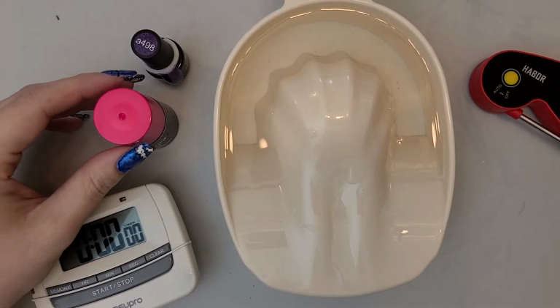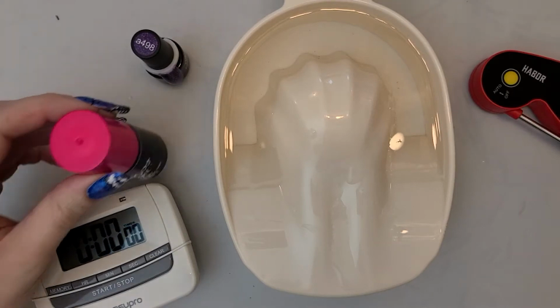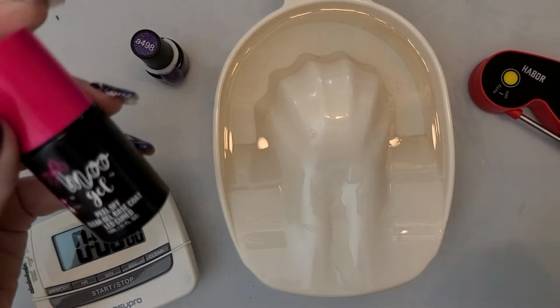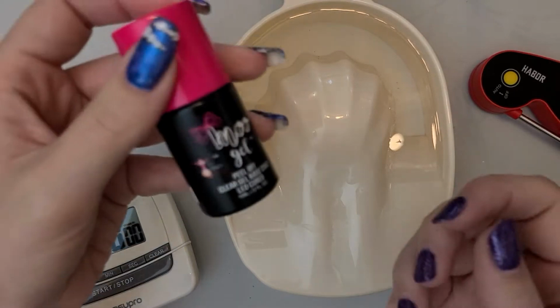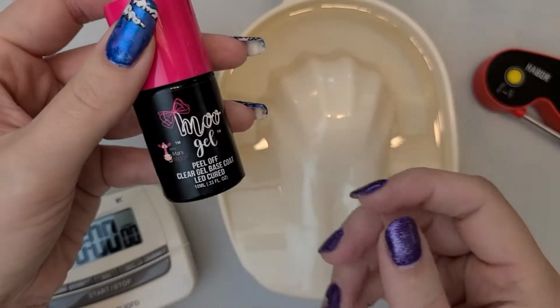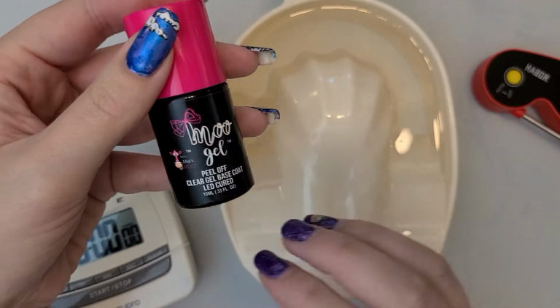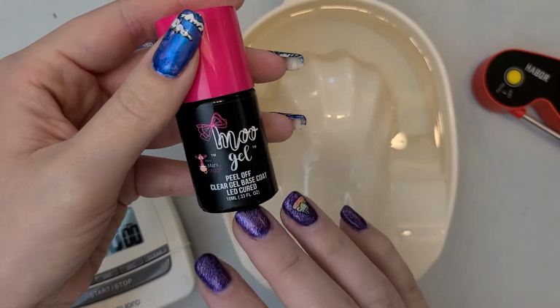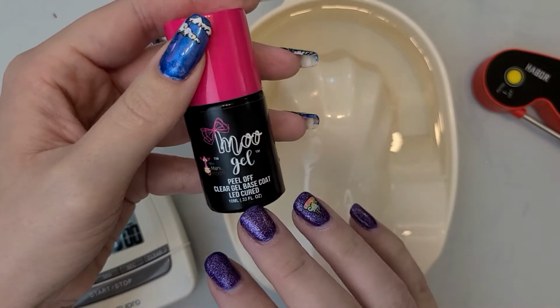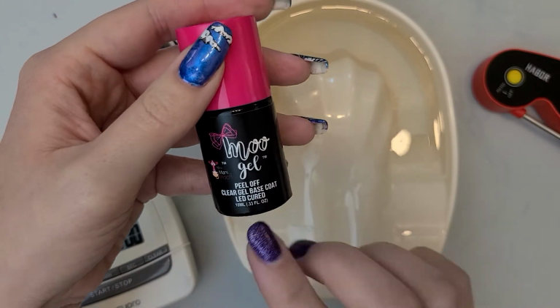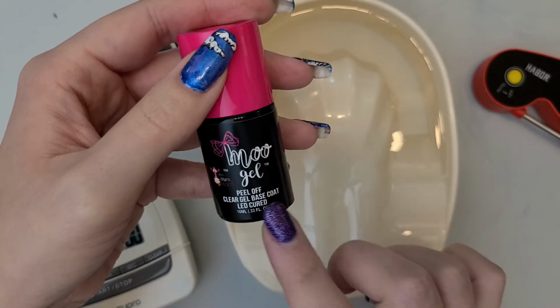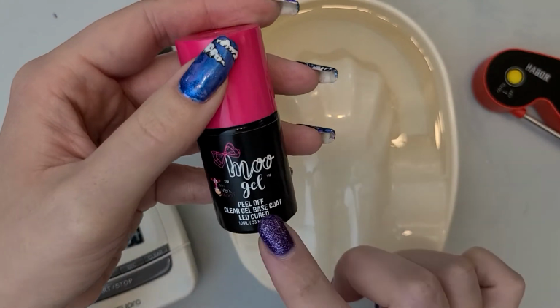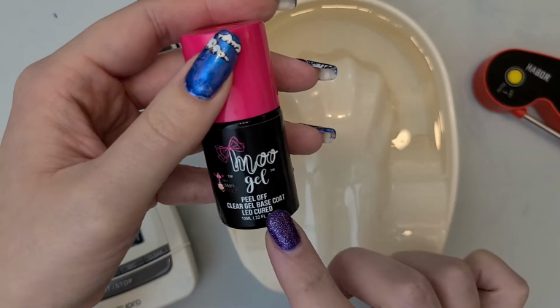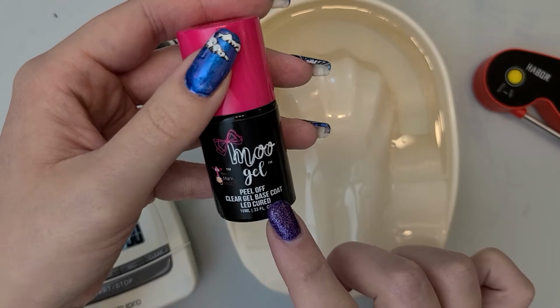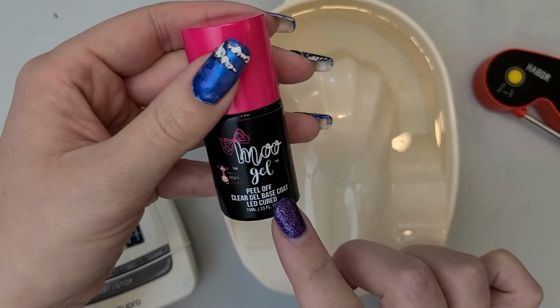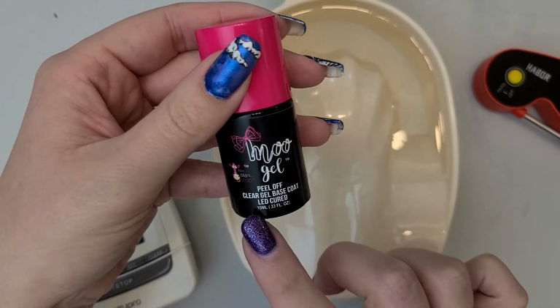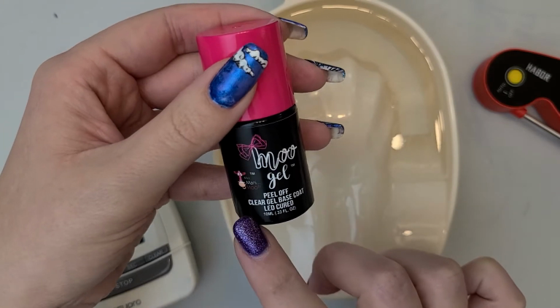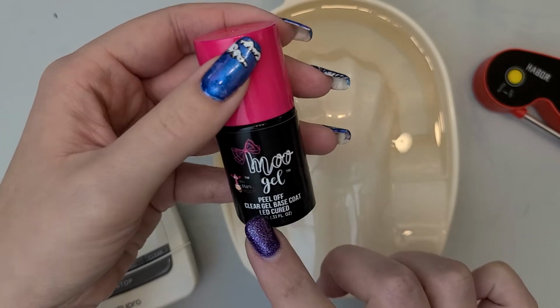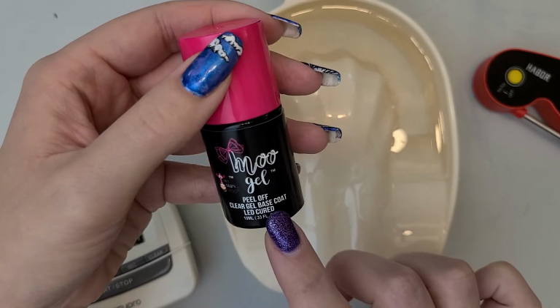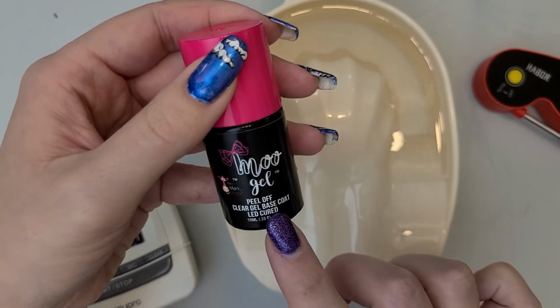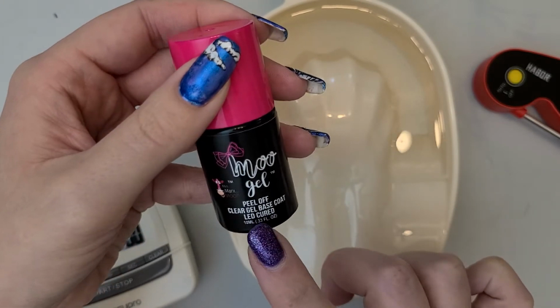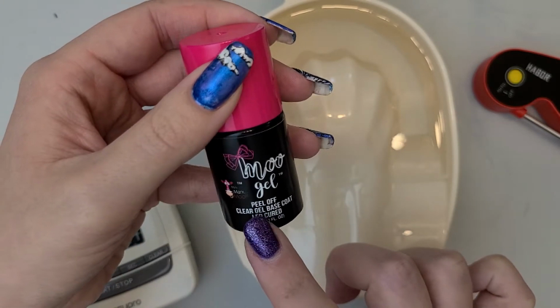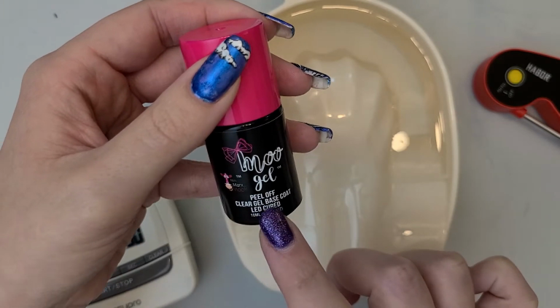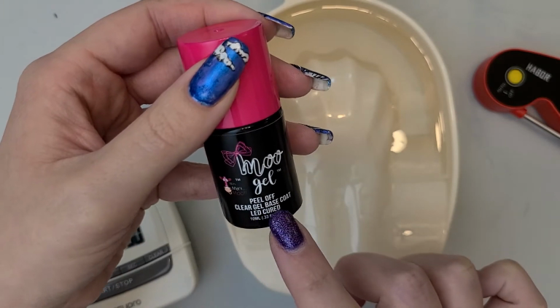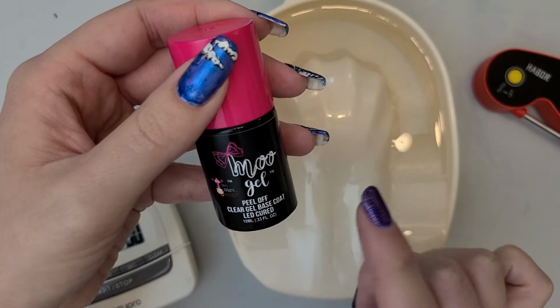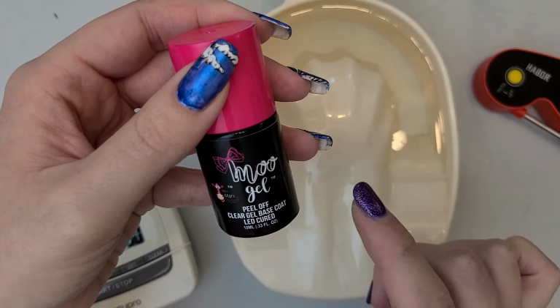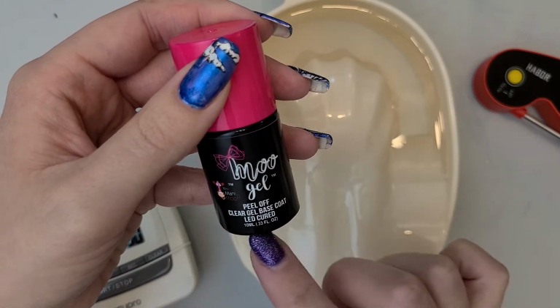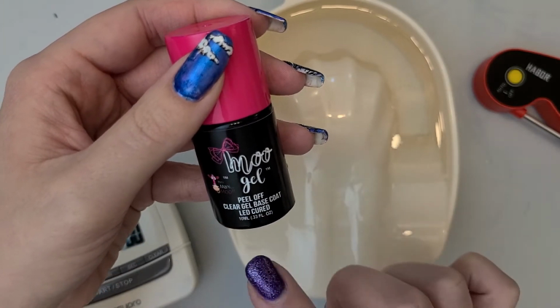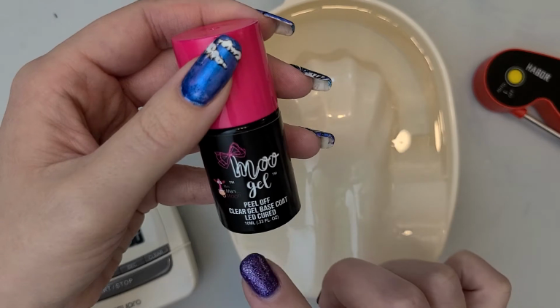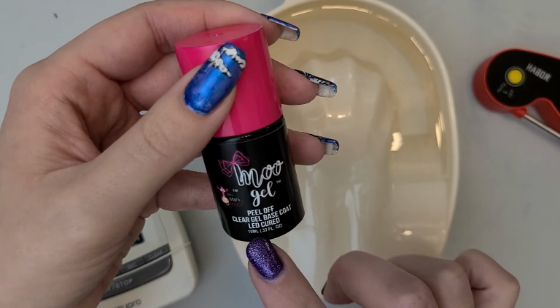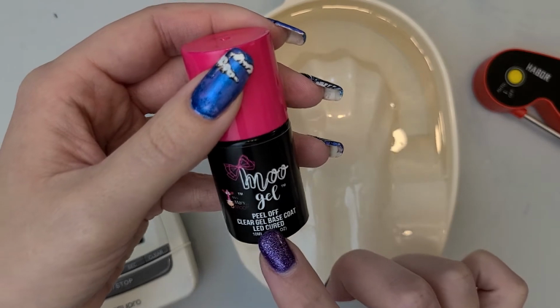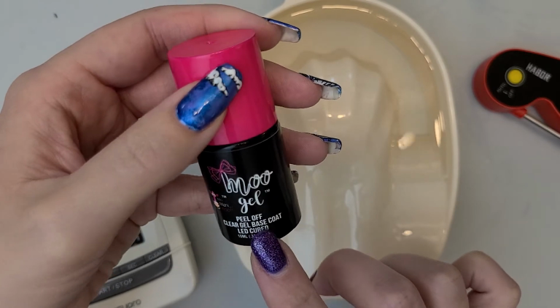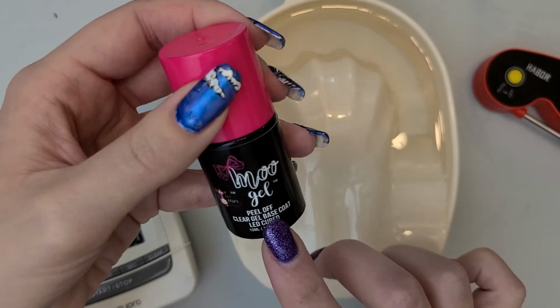Hi friends, it's Jamie with Self-Made Manicure, and my friend asked me to try out Mini Manny Mood Gels Peel Off Base Coat, which I cured under an LED light.